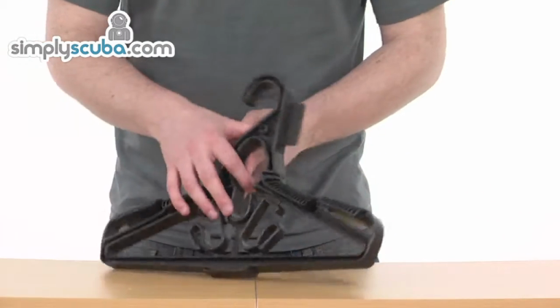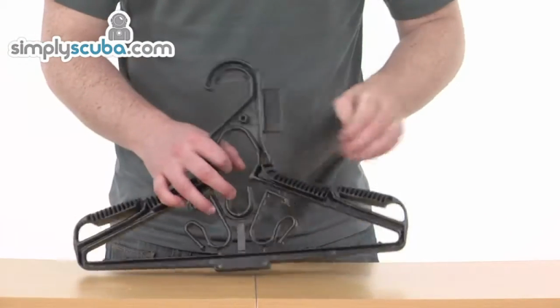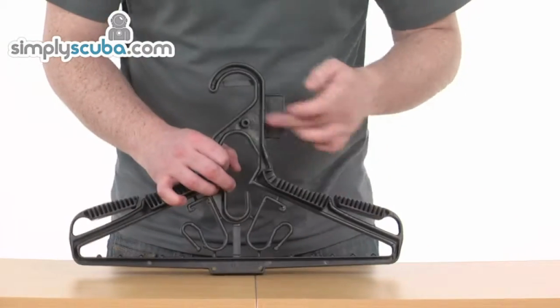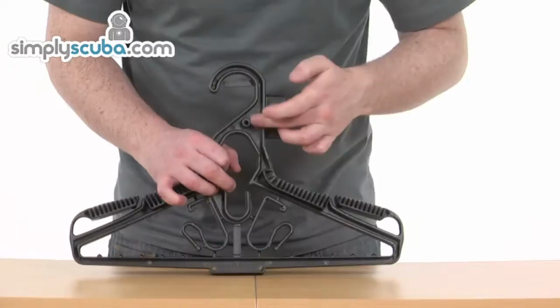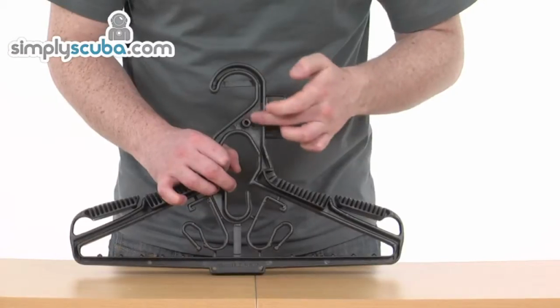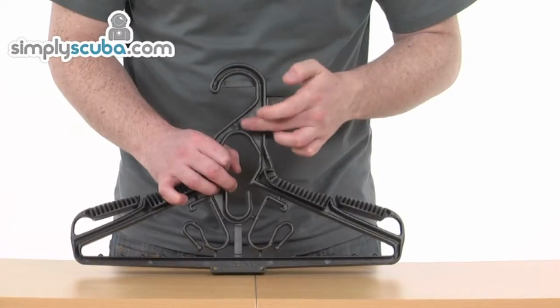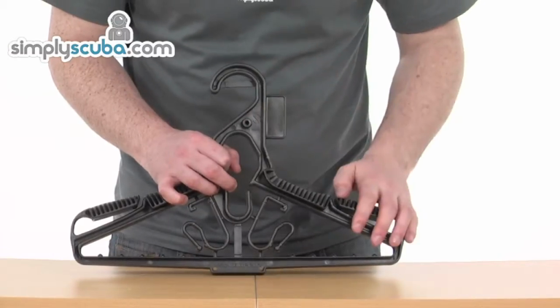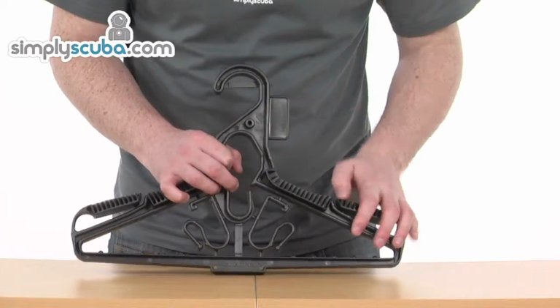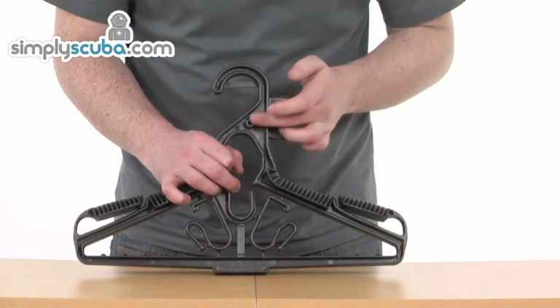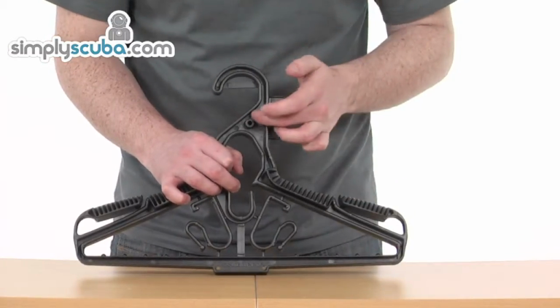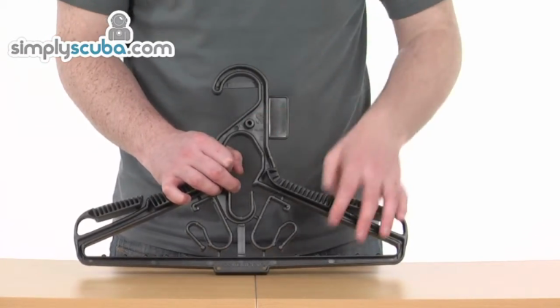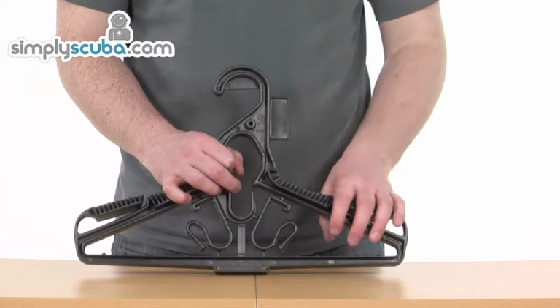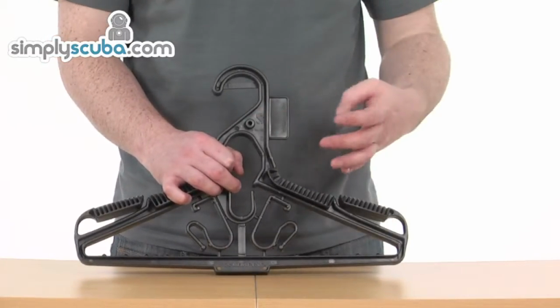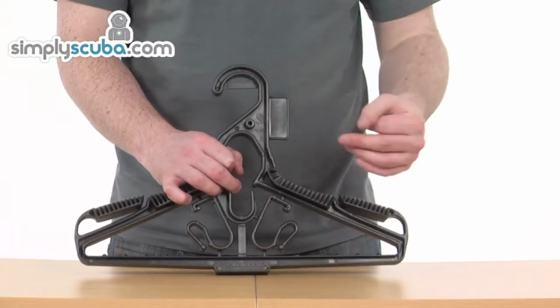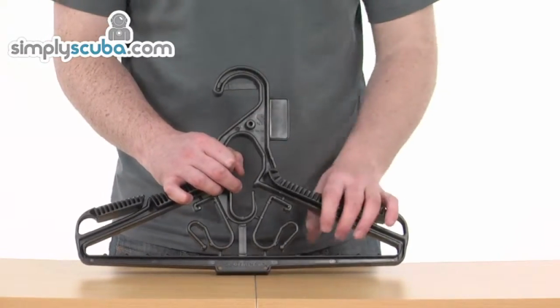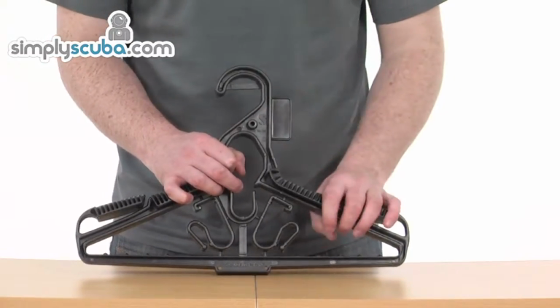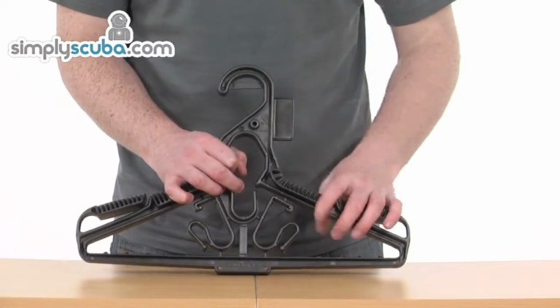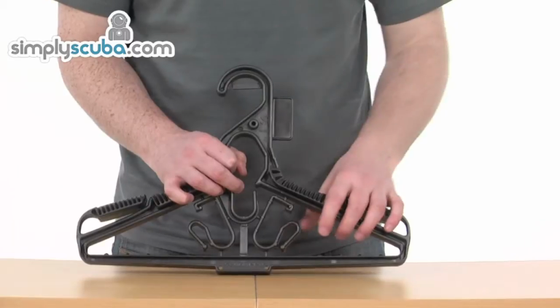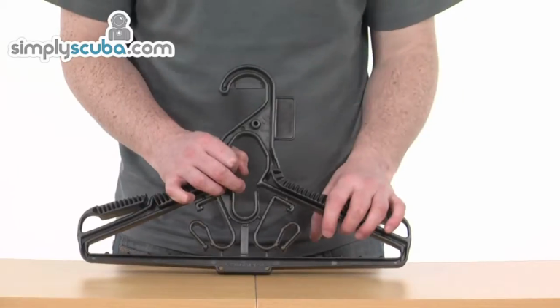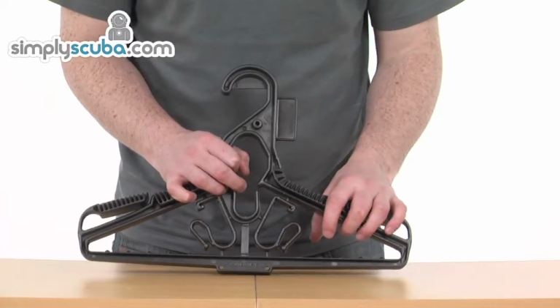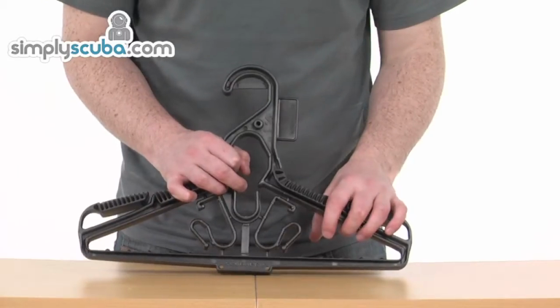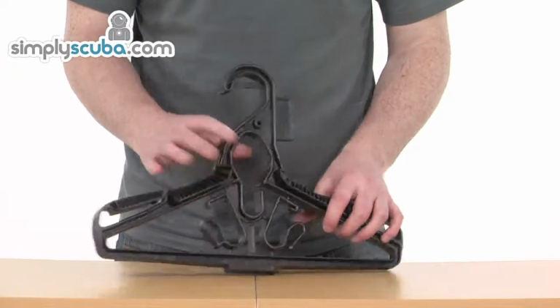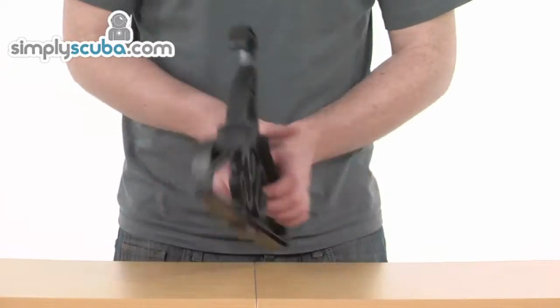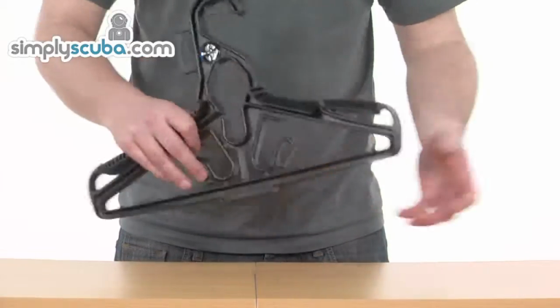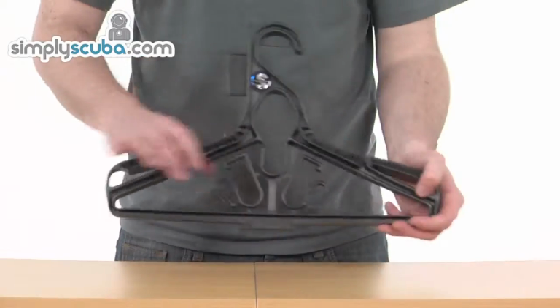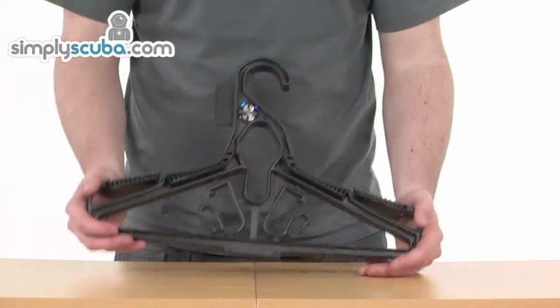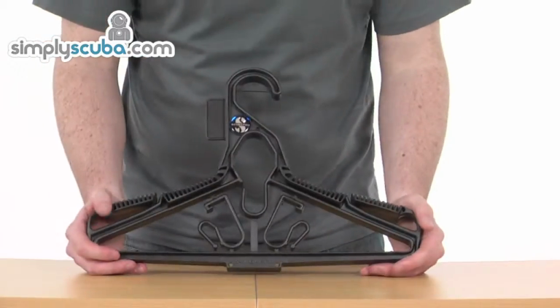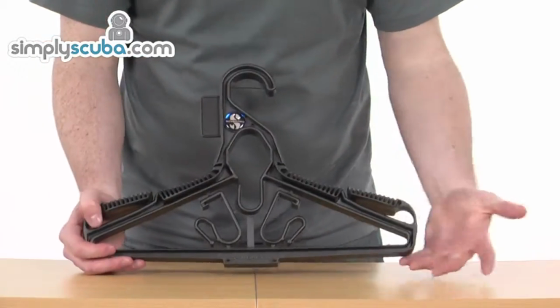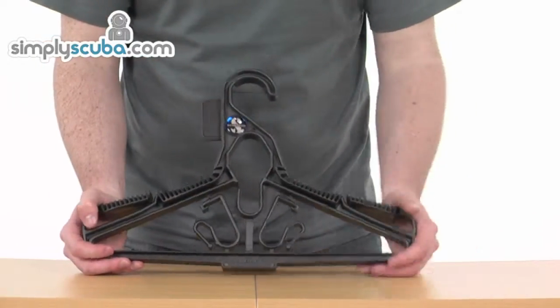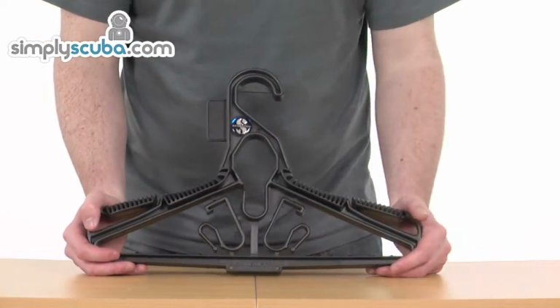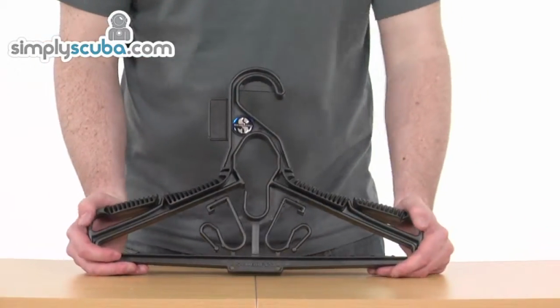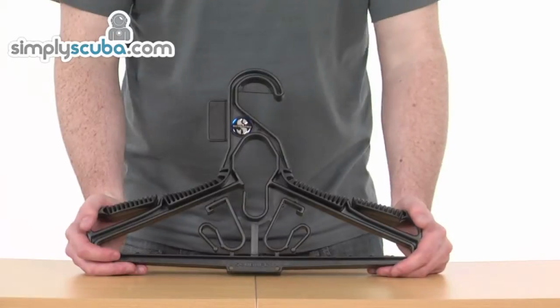Spin it round and on the back there's also a little round section for you to attach extra O-rings, just to keep them in a nice safe place so you don't end up losing them. So the Scuba Pro Universal Hanger — a handy bit of kit for any diver.